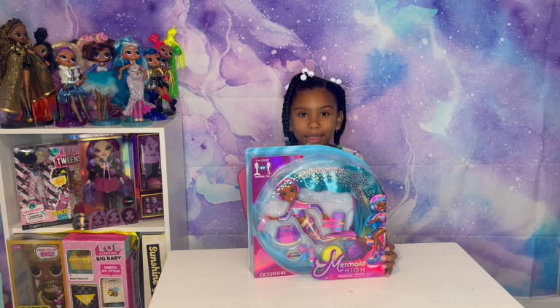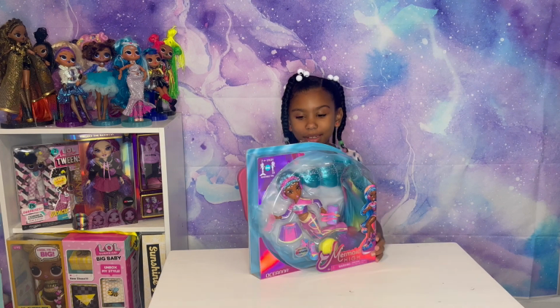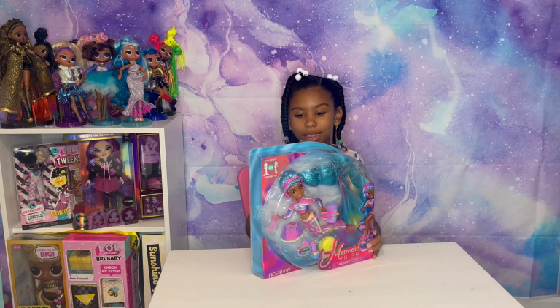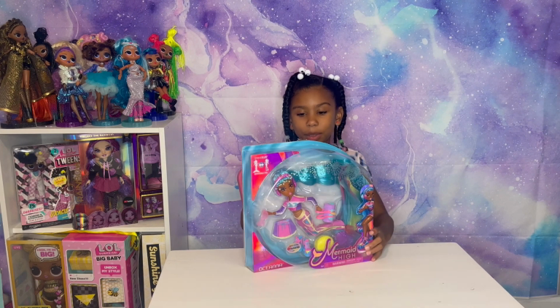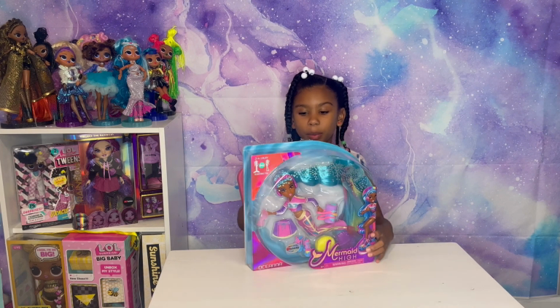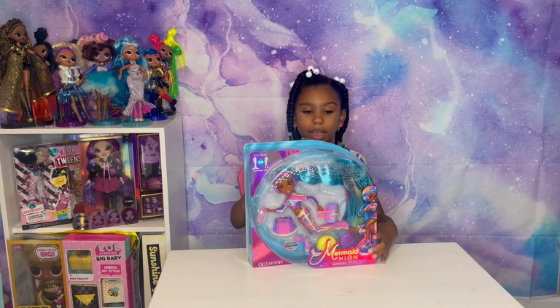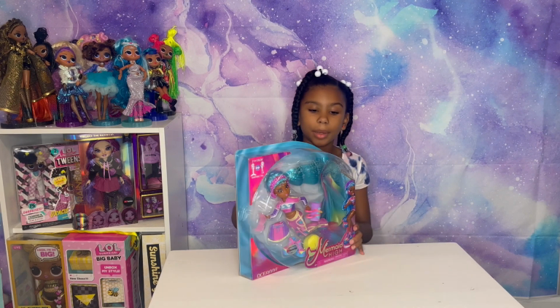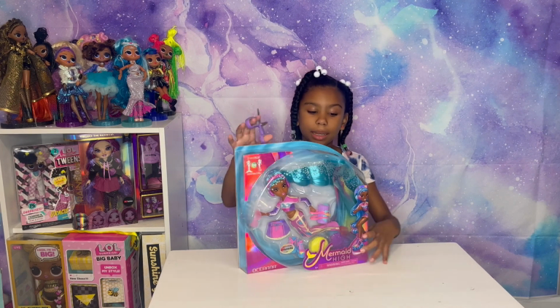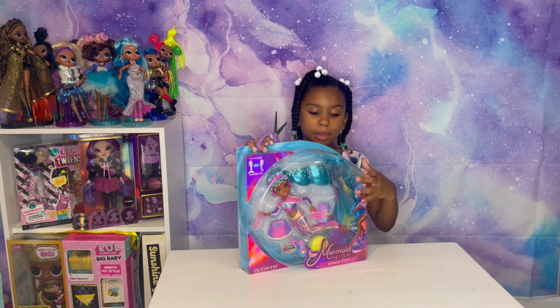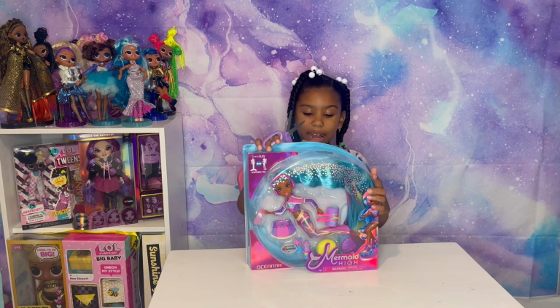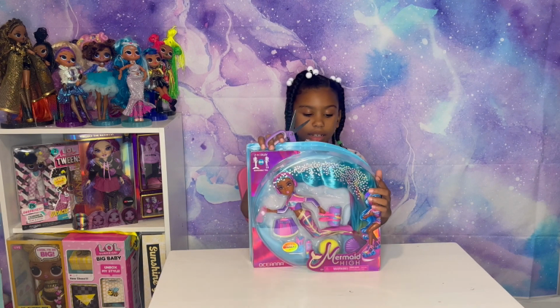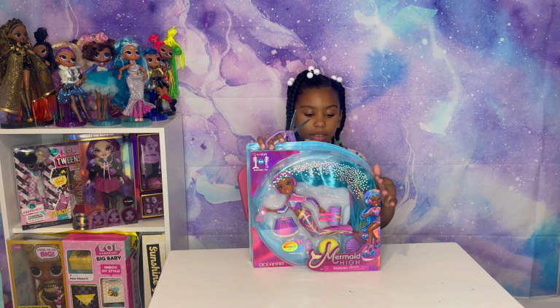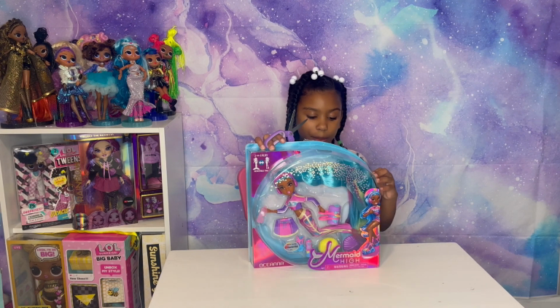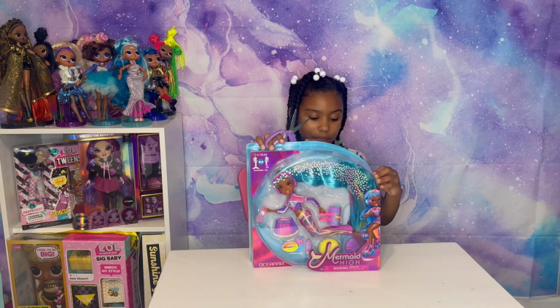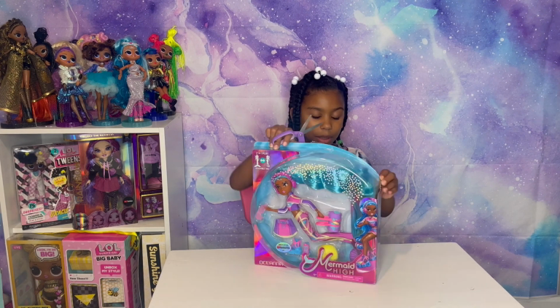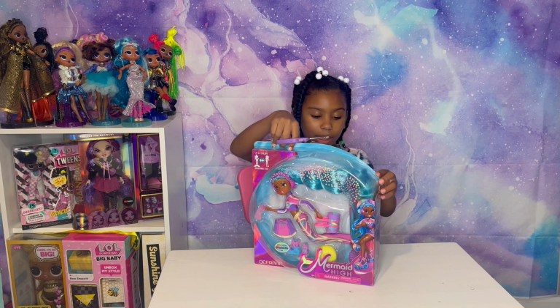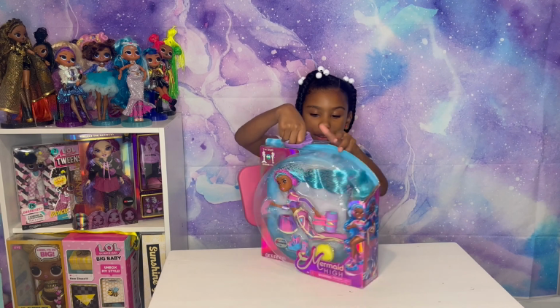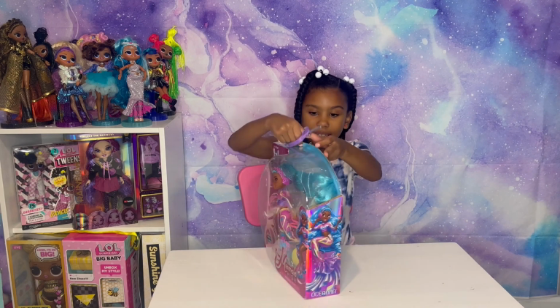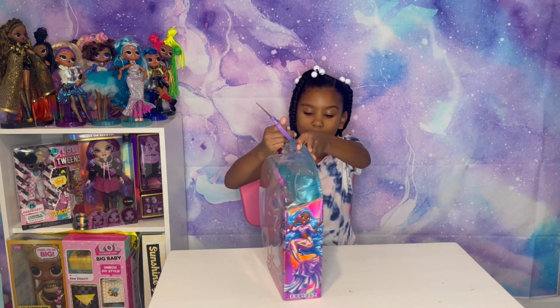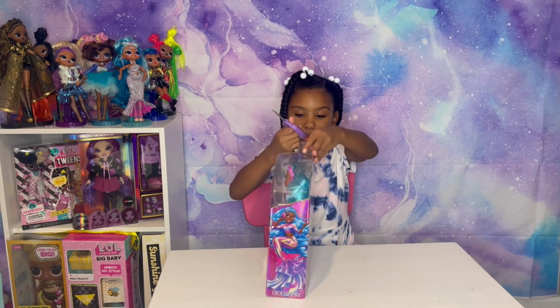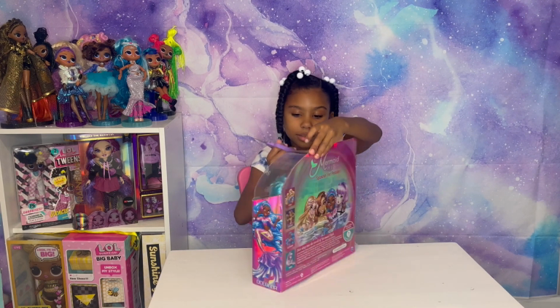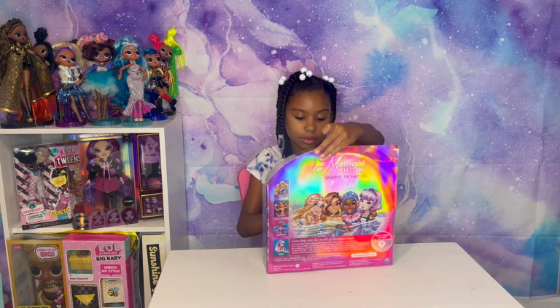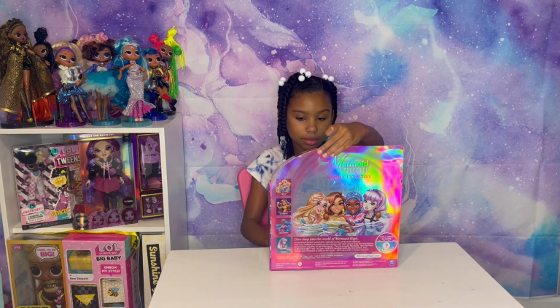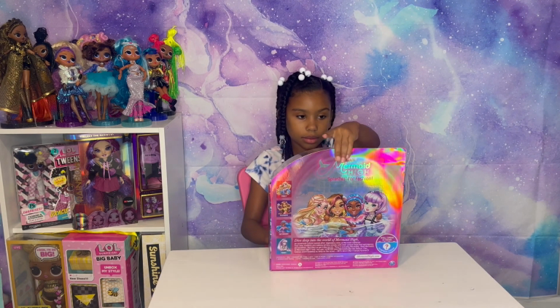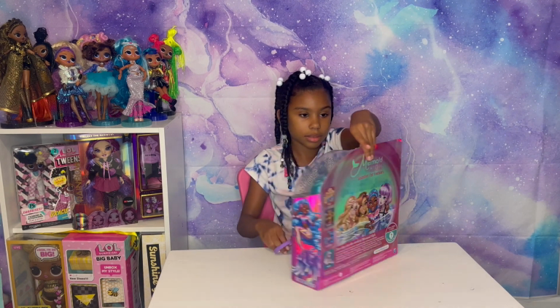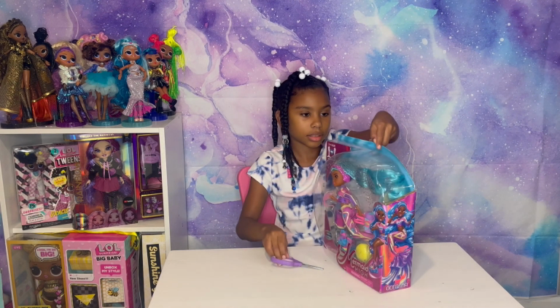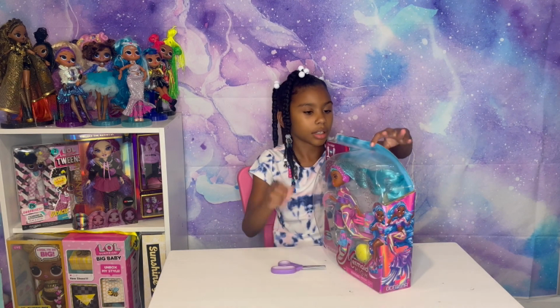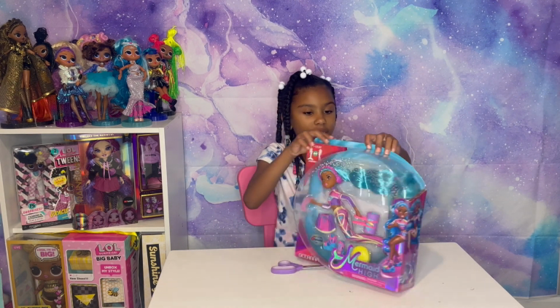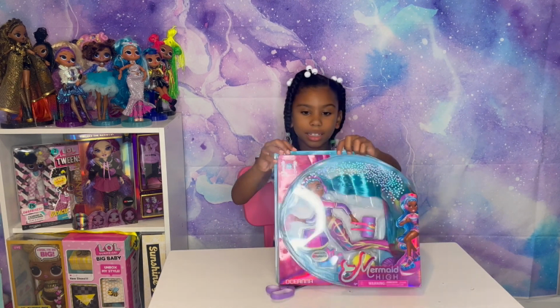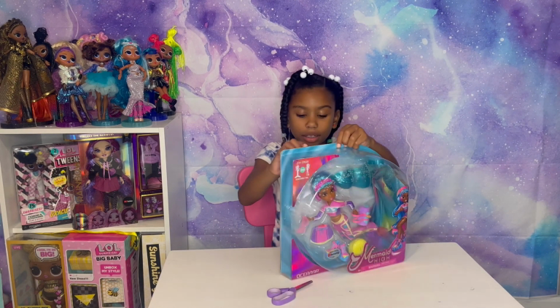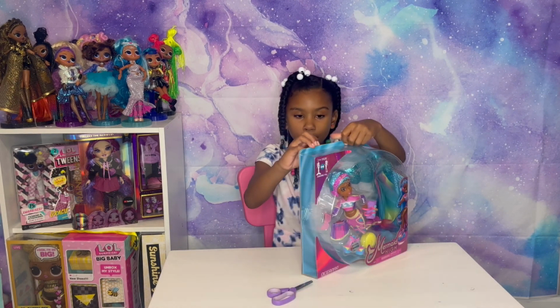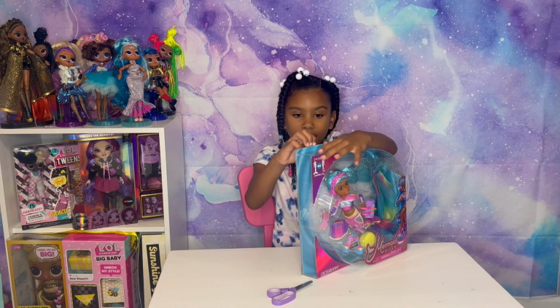Welcome to my channel! Today we are opening up a Mommy Hide doll — today we're opening up Oceana. Let's start opening up!